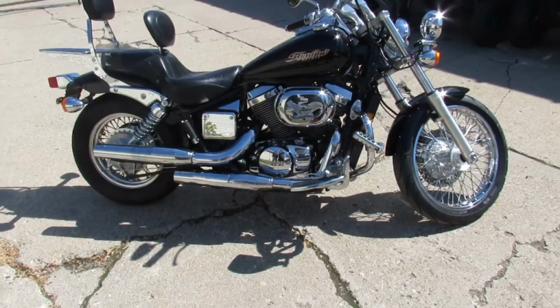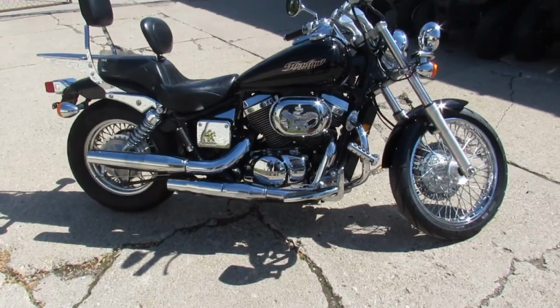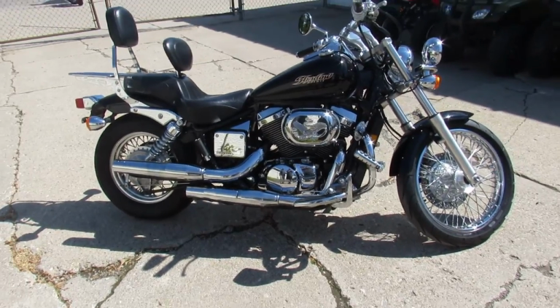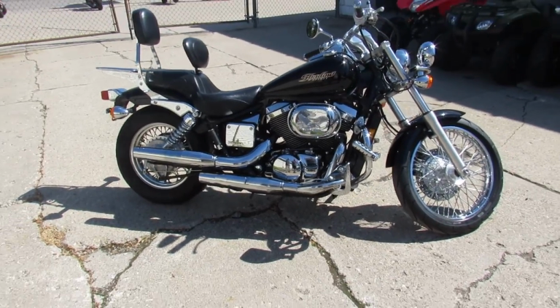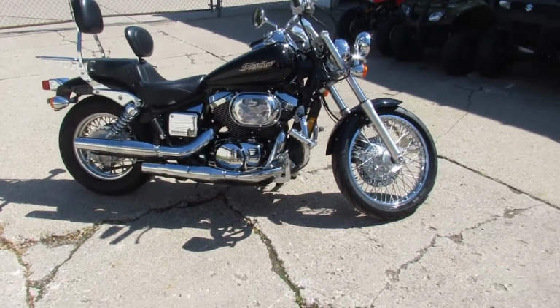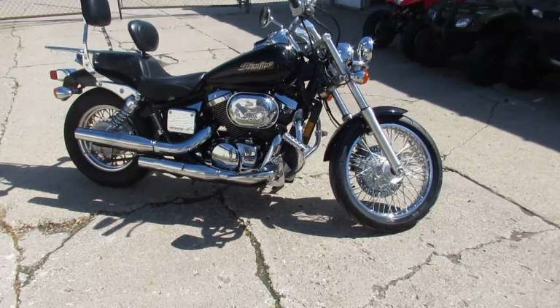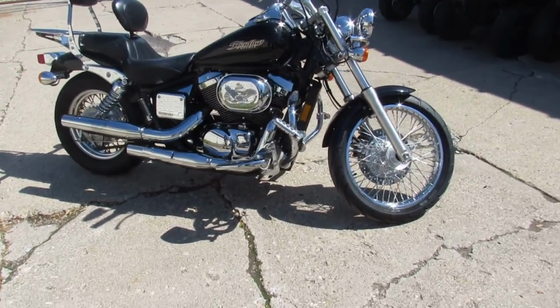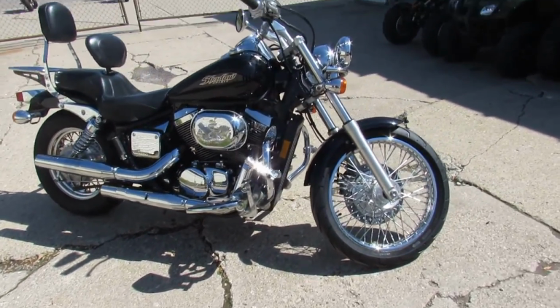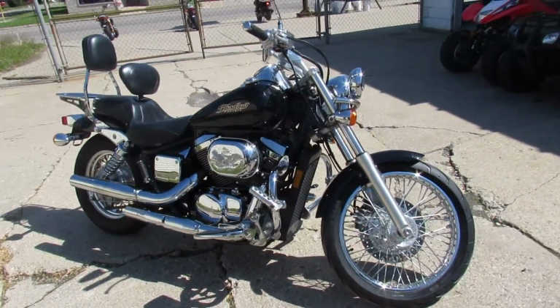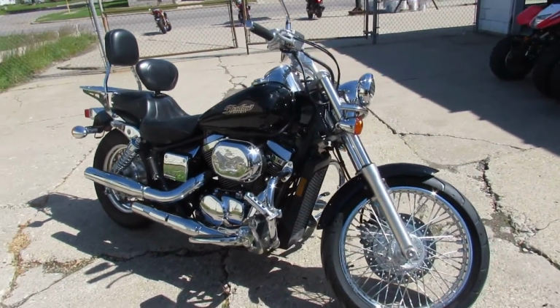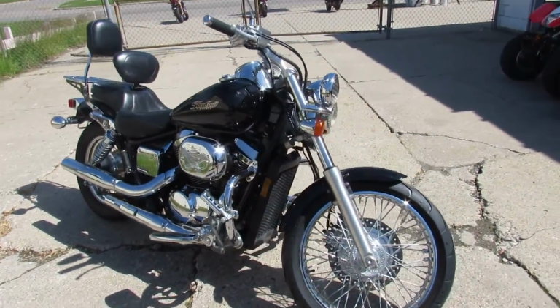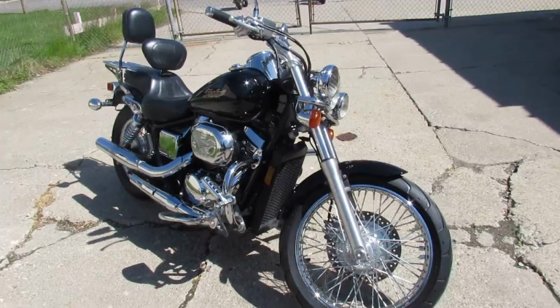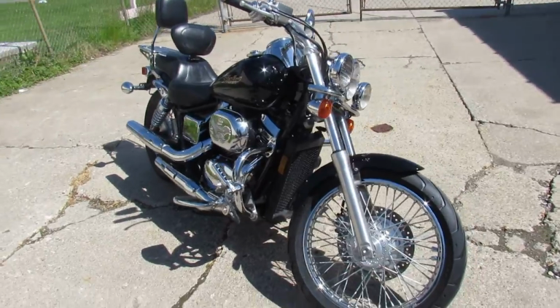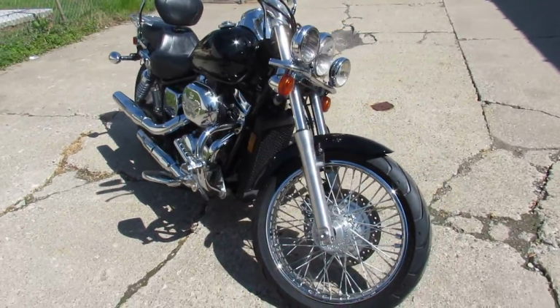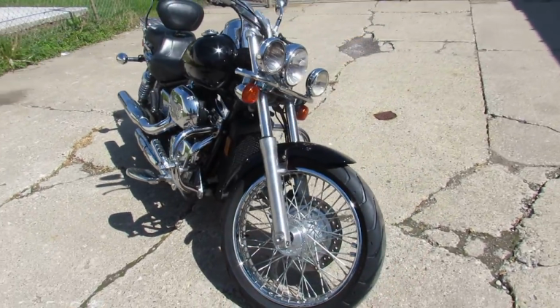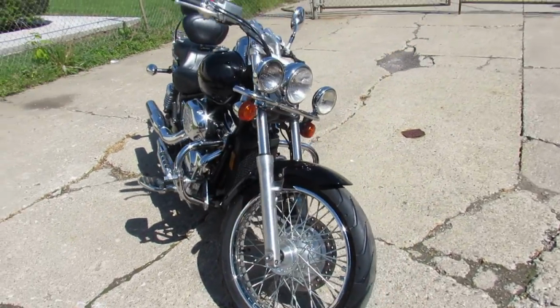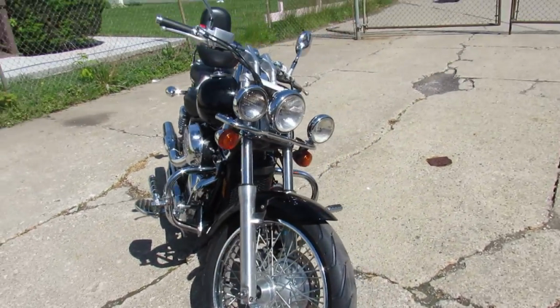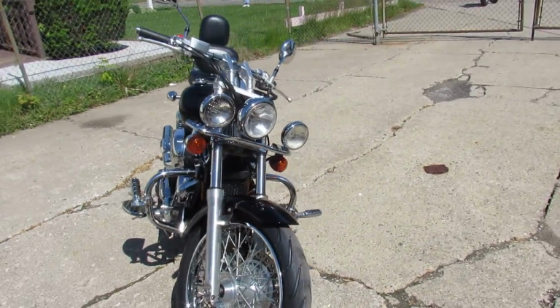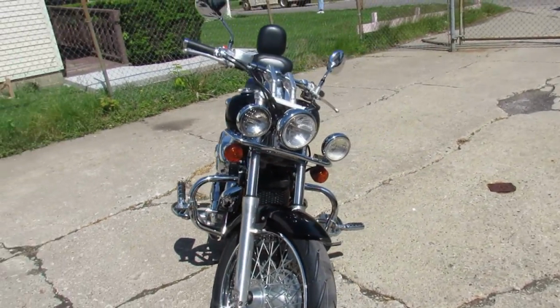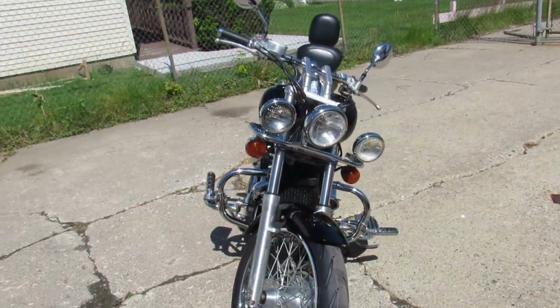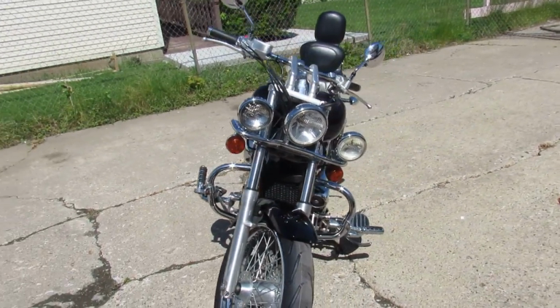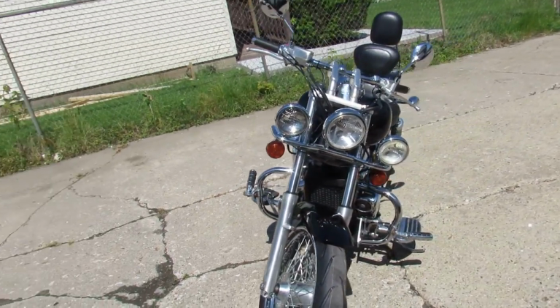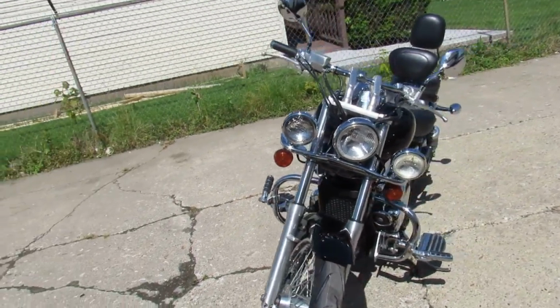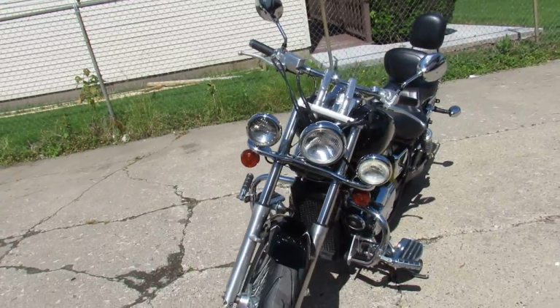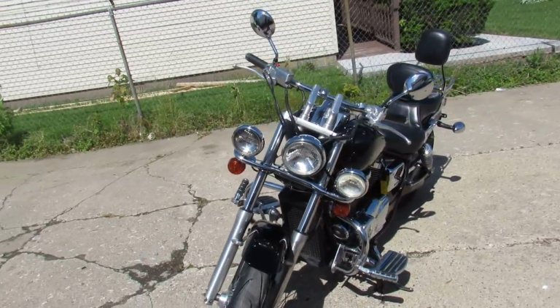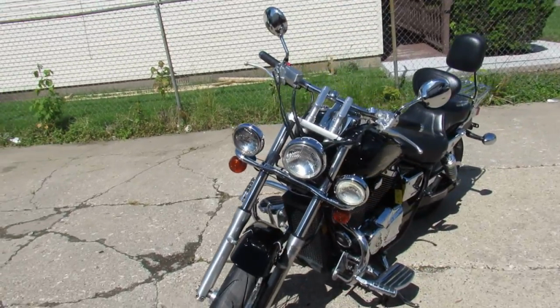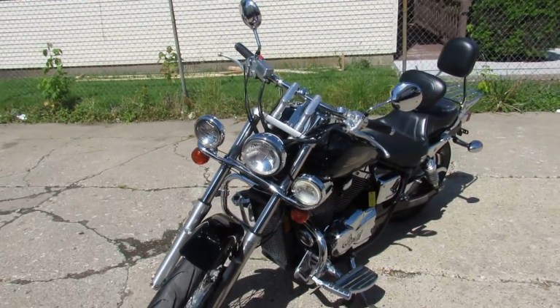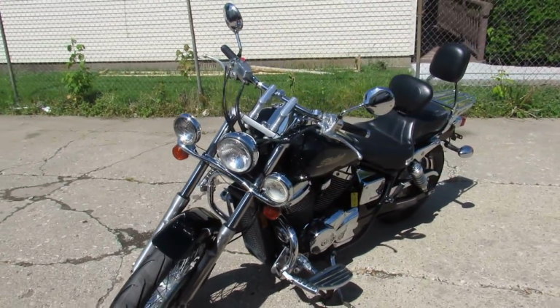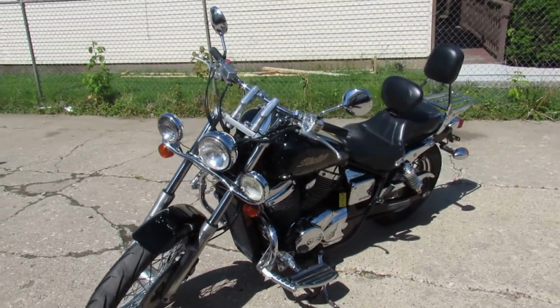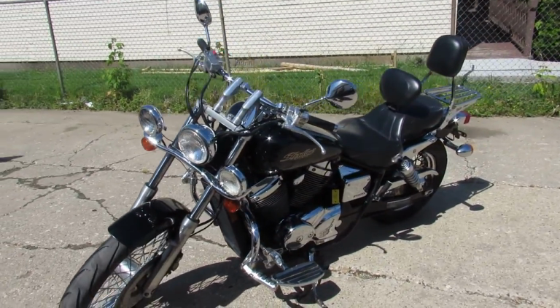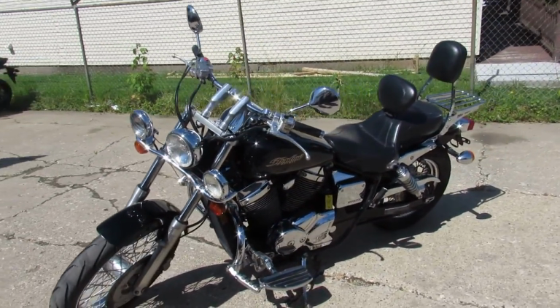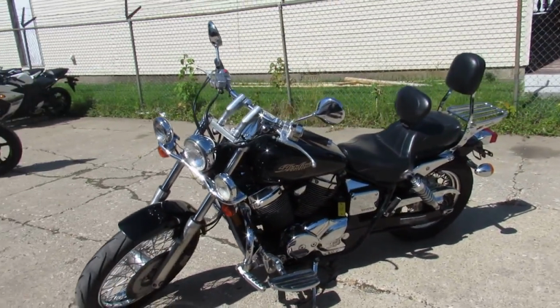Hey guys, it's beautiful outside — it's a riding day for sure. It's Approval Powersports doing some videos on our used cruisers. This one is a 2005 Honda Shadow 750. We got this thing priced at $24.99.